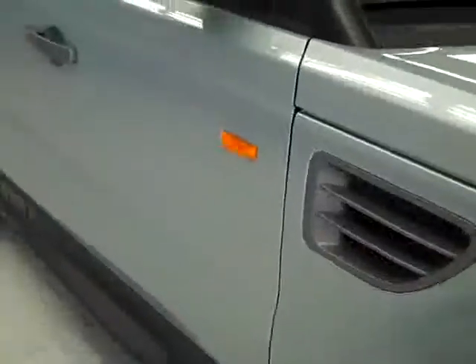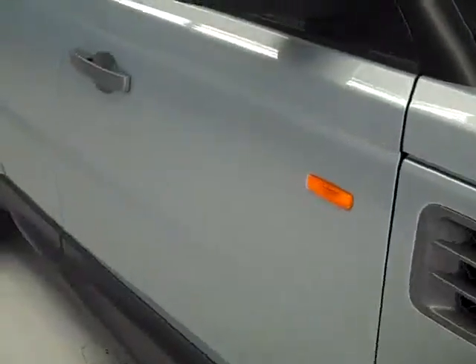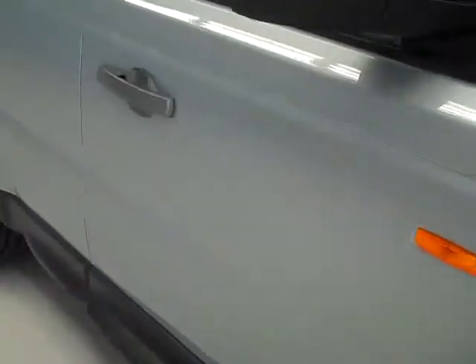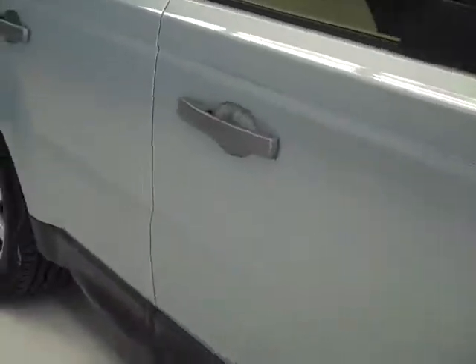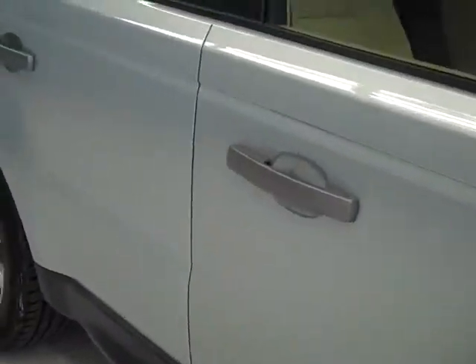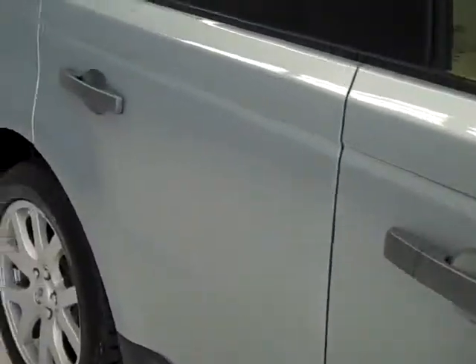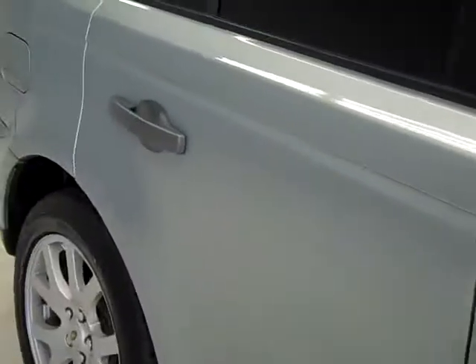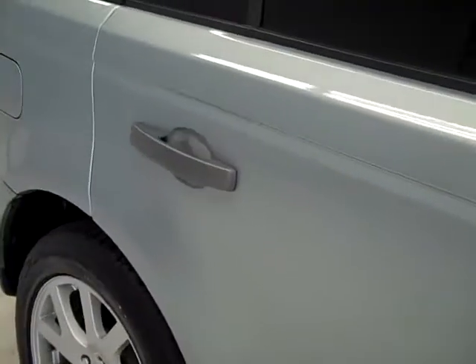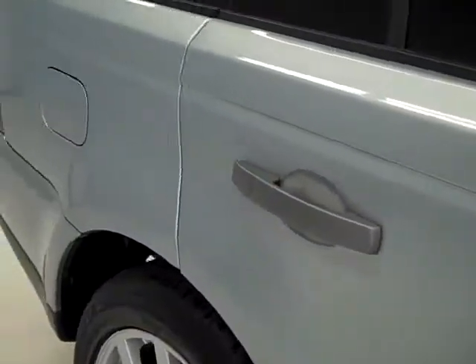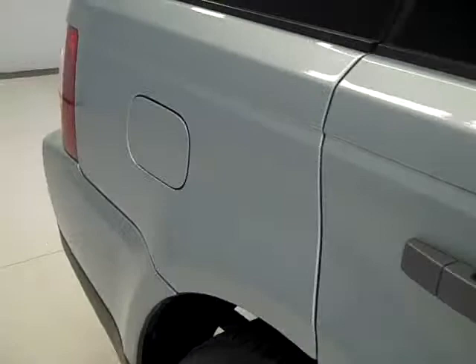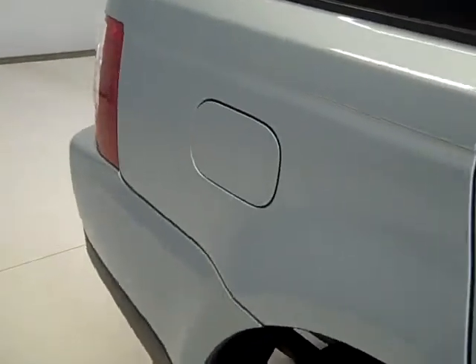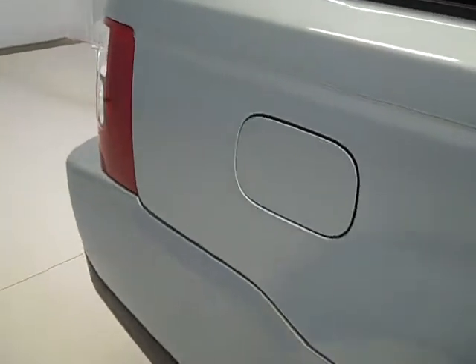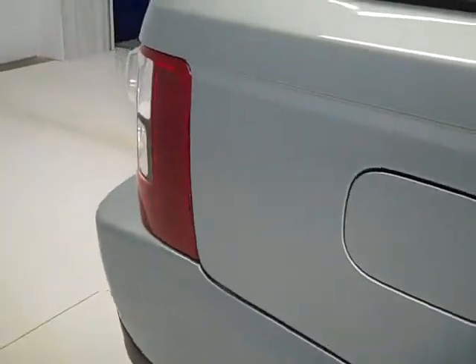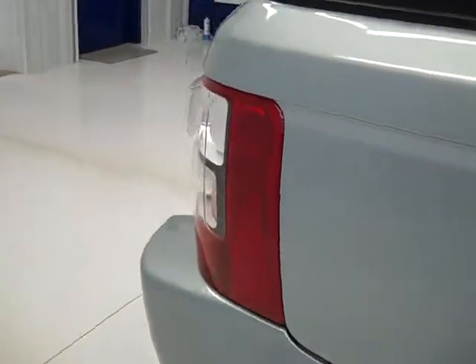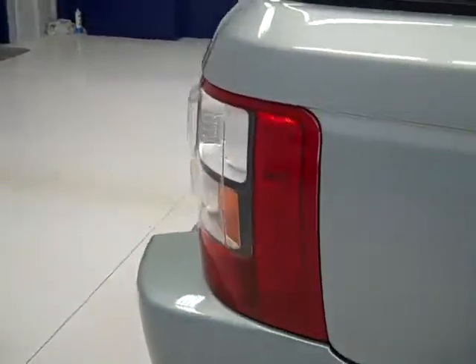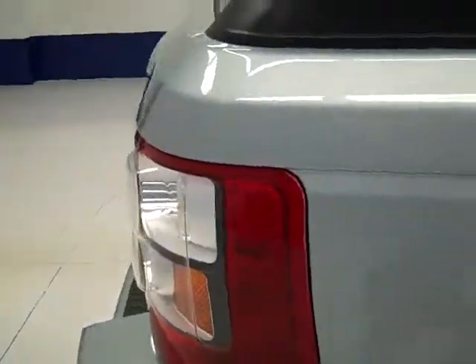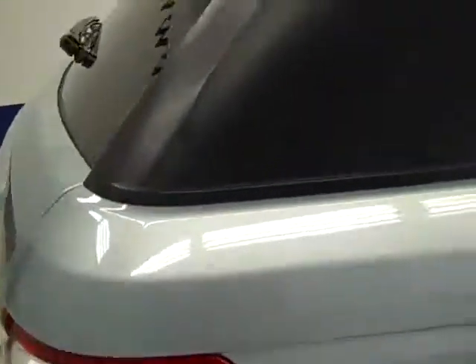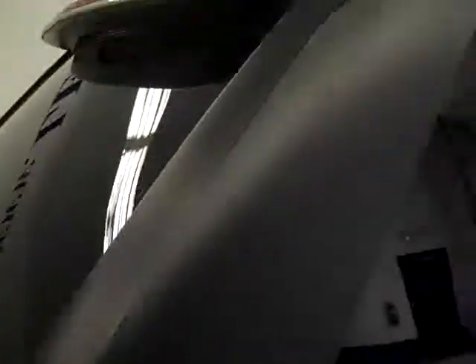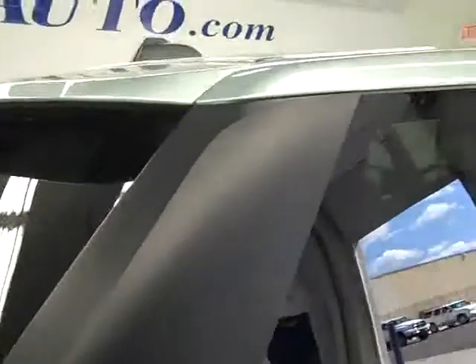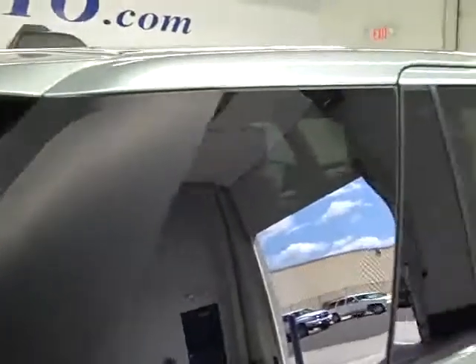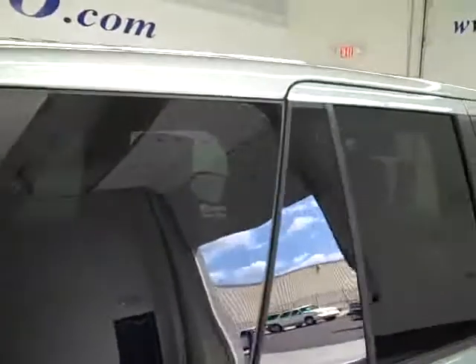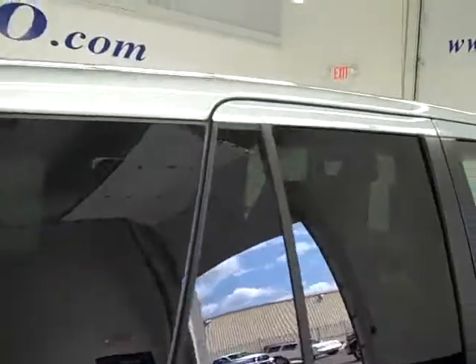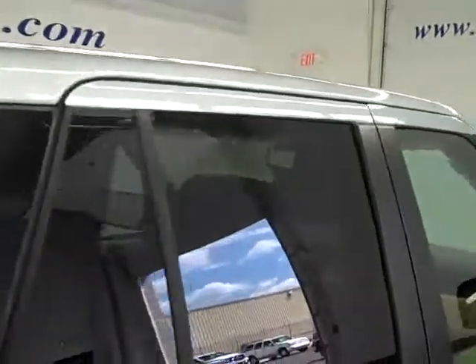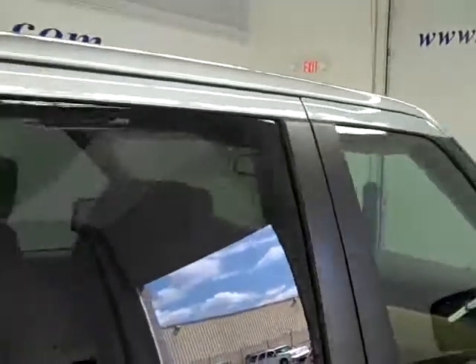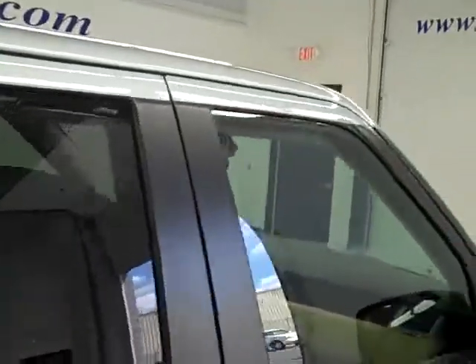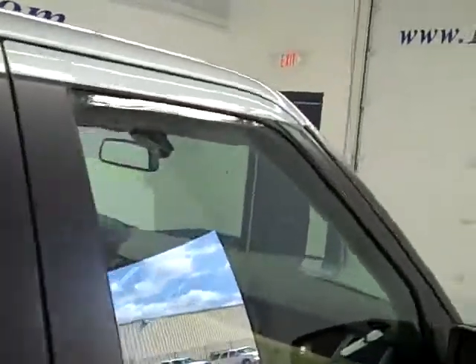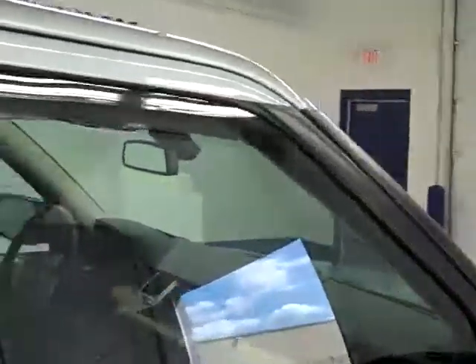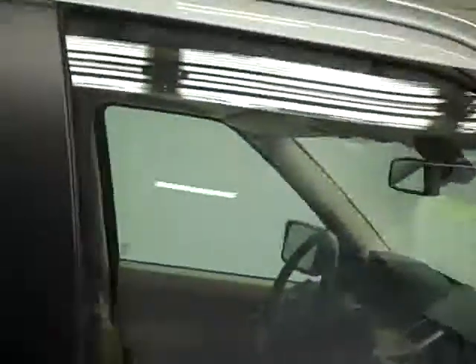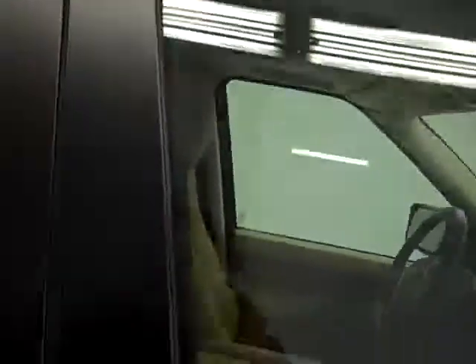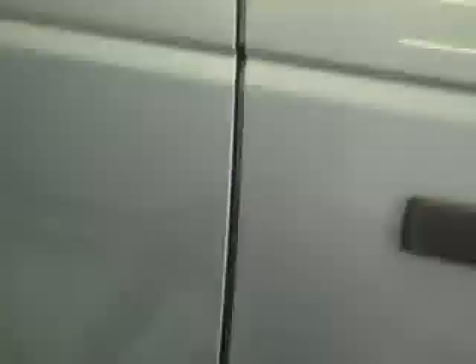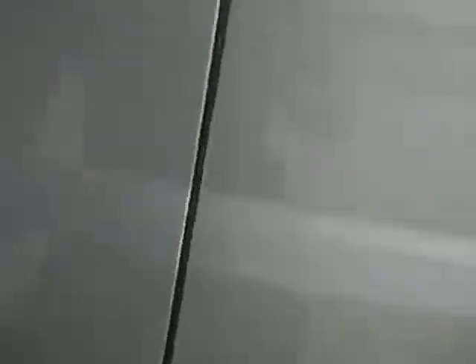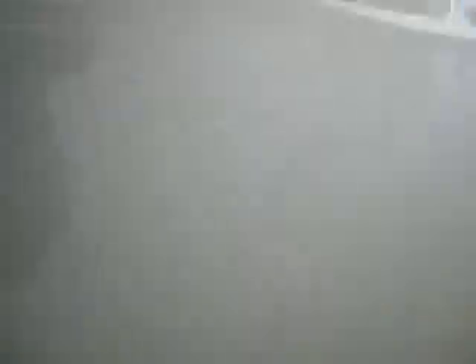As we go down this side you can see just how clean, shiny and reflective this paint is. And that's why we make you these videos — because they are used vehicles and we want you to see exactly what the condition is before your trip down. That way there's no surprises when you get here.